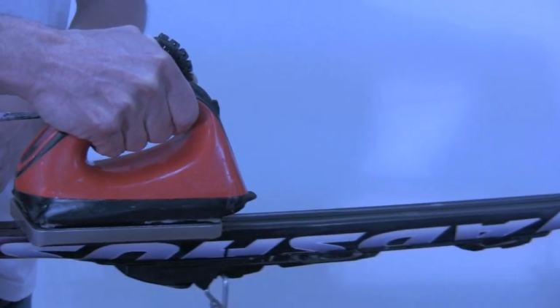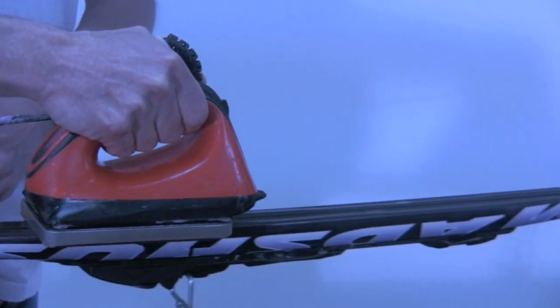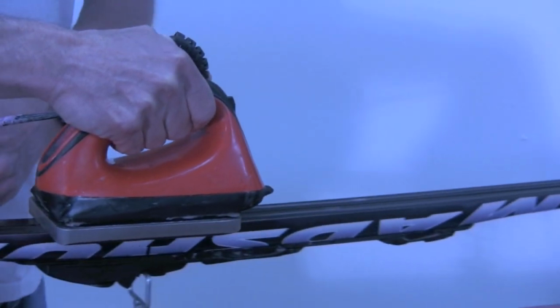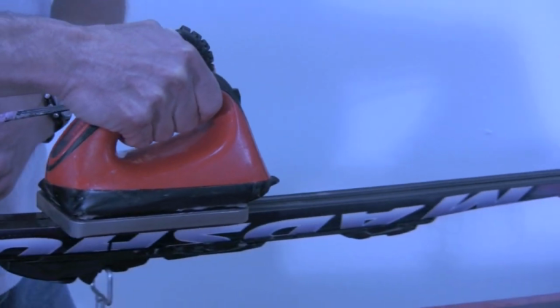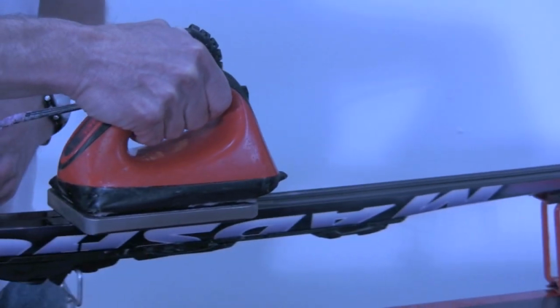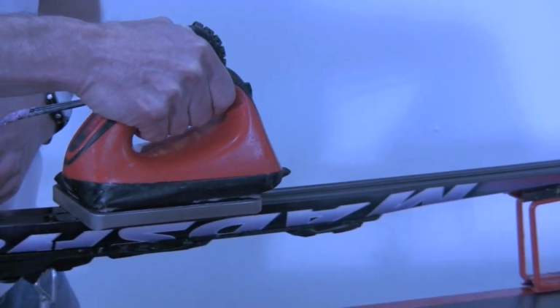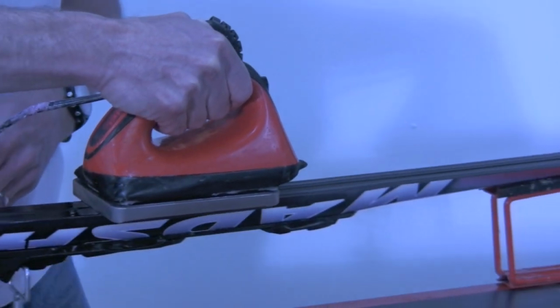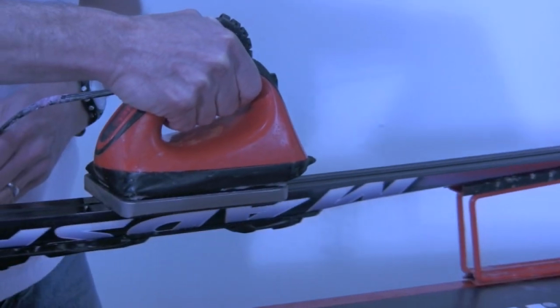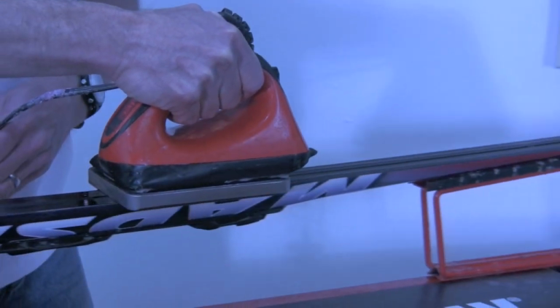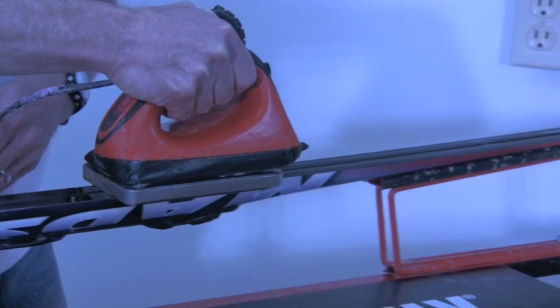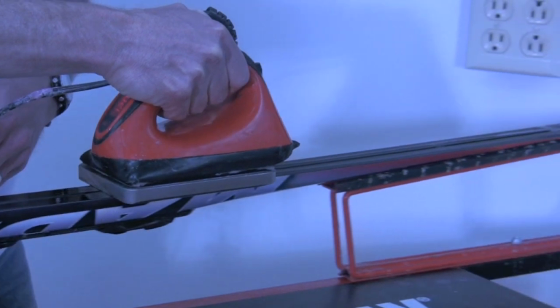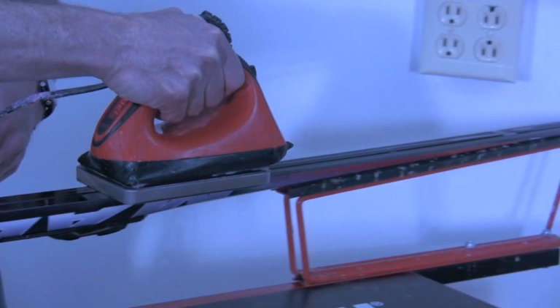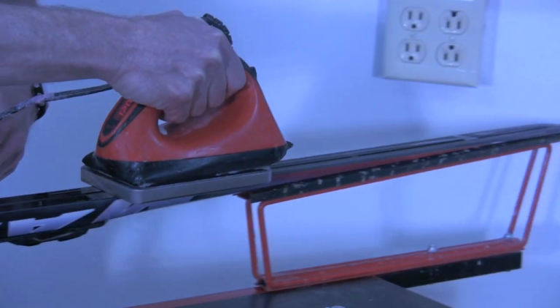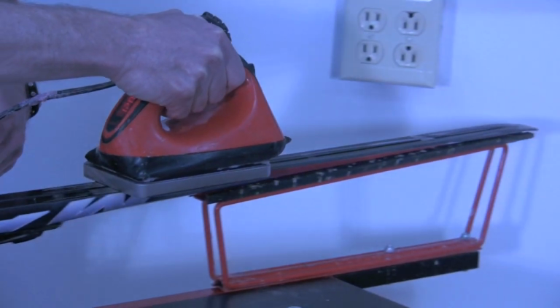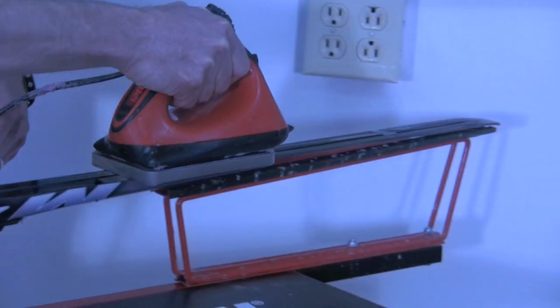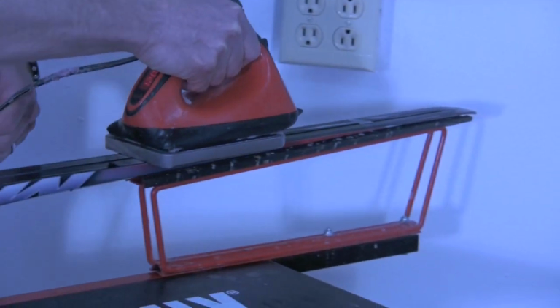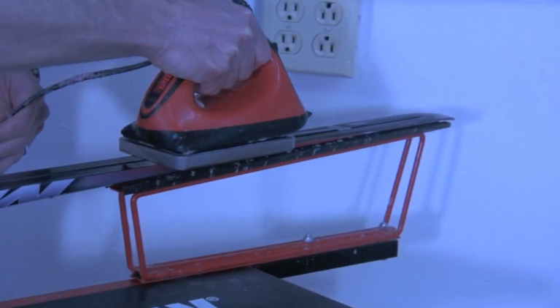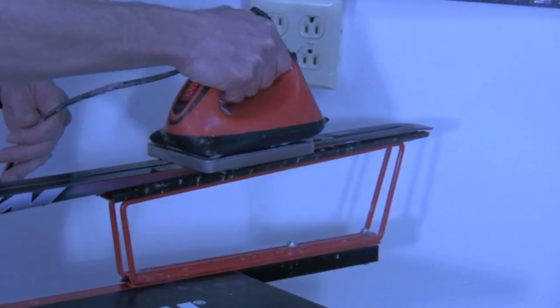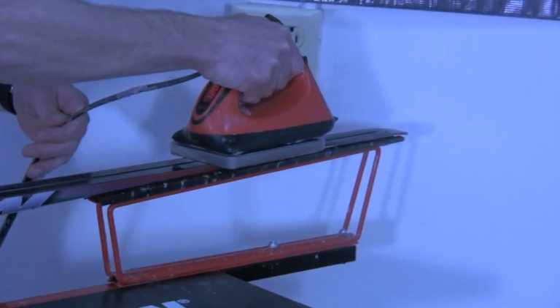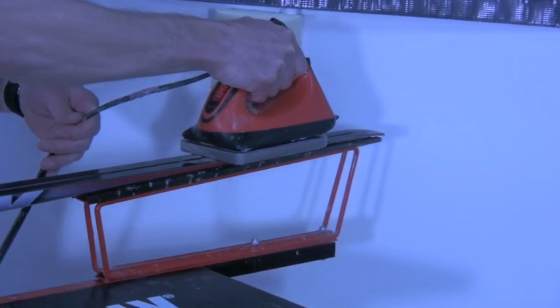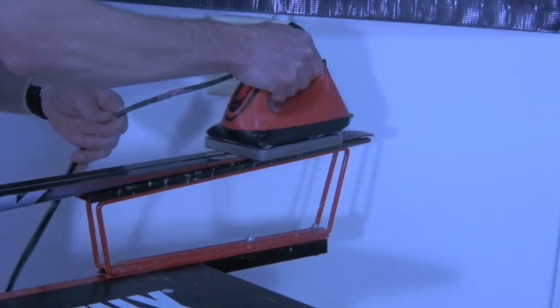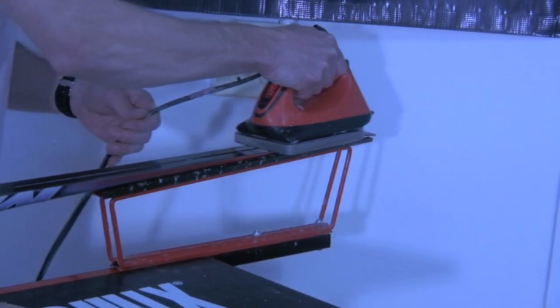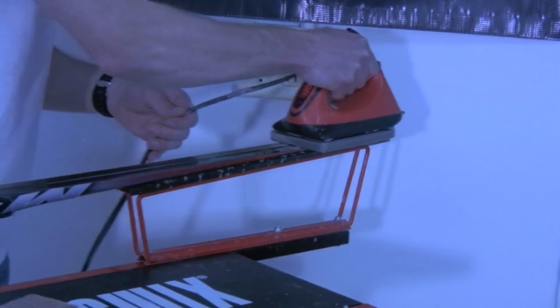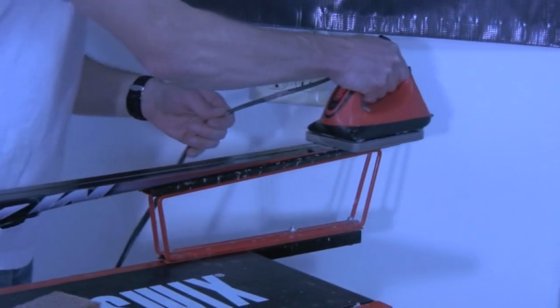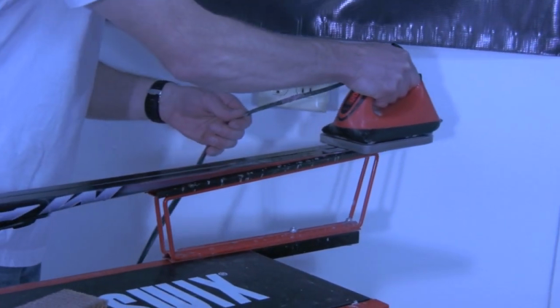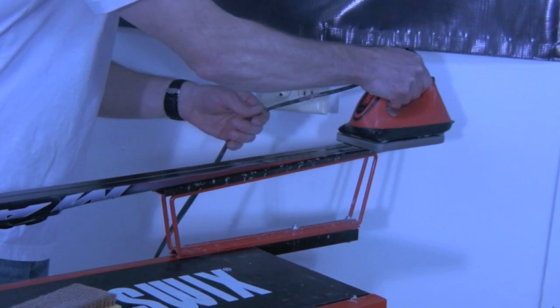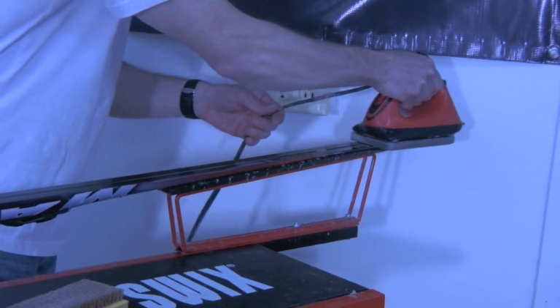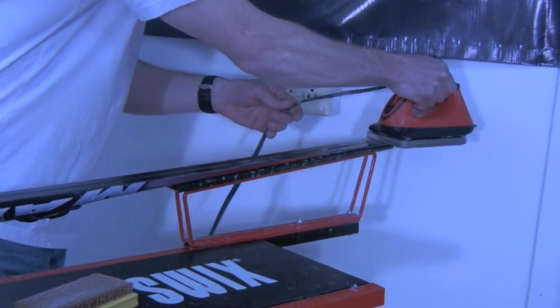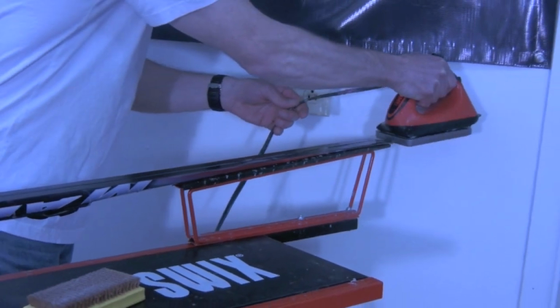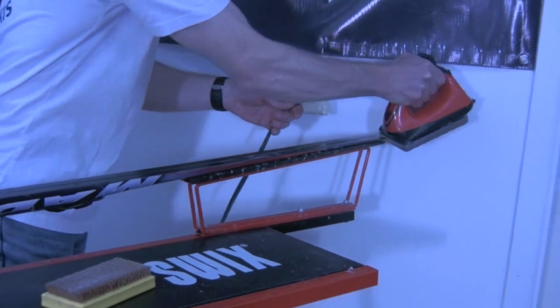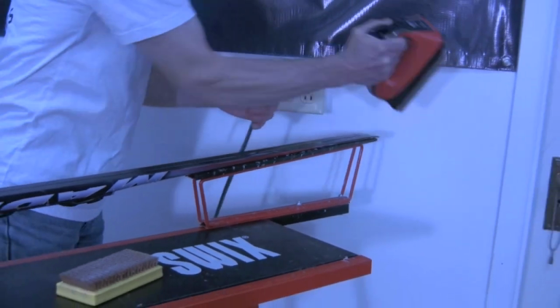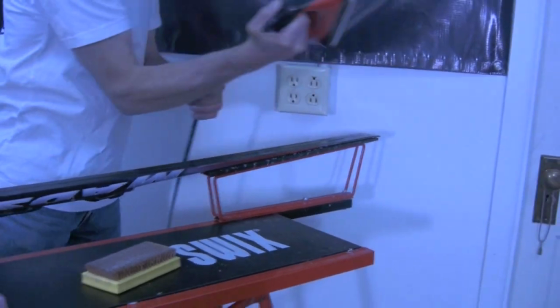Run the iron bevel end first from tip to tail without stopping. The iron temperature will determine how long the iron will be in contact with the ski base.